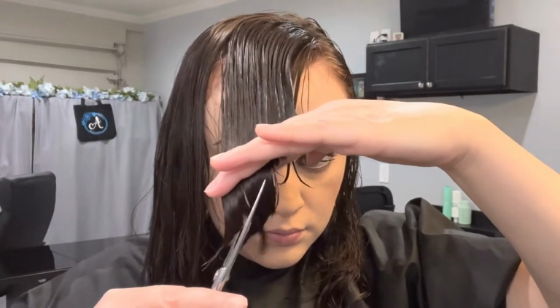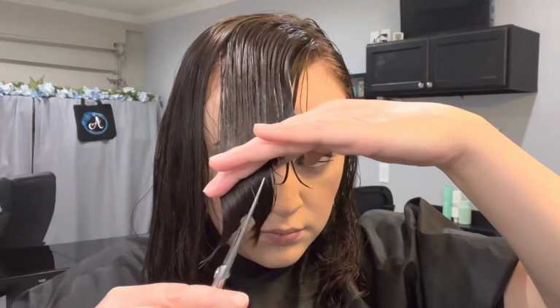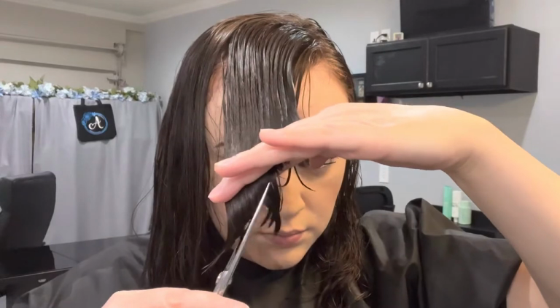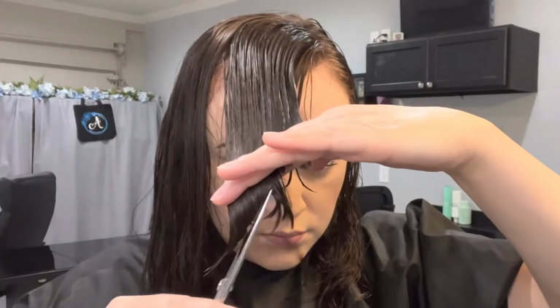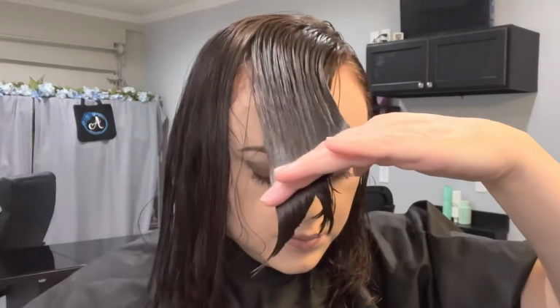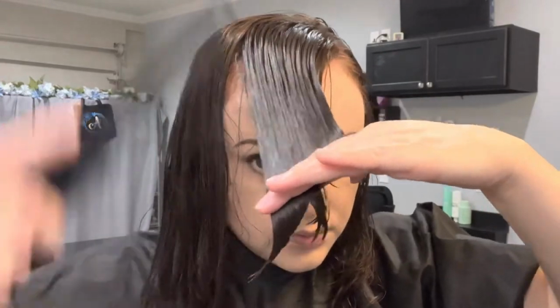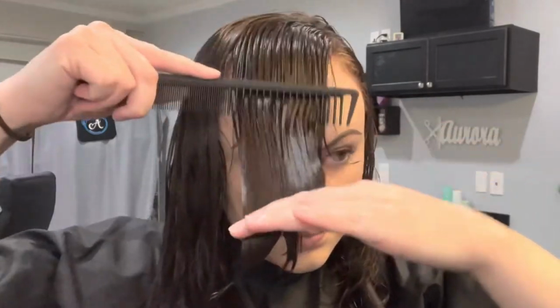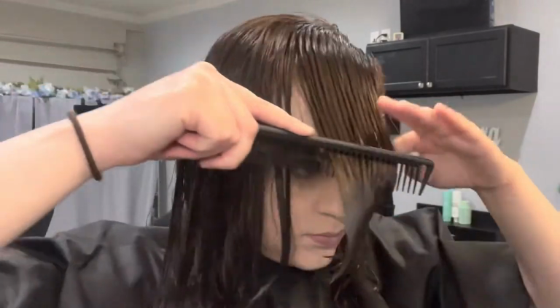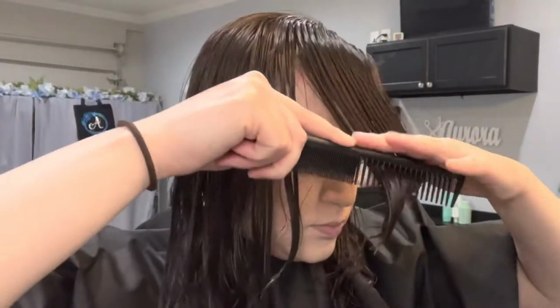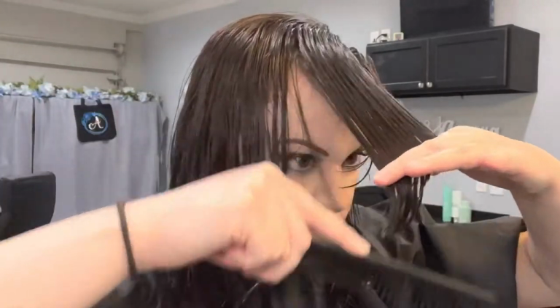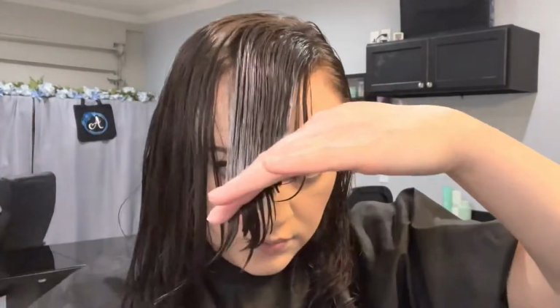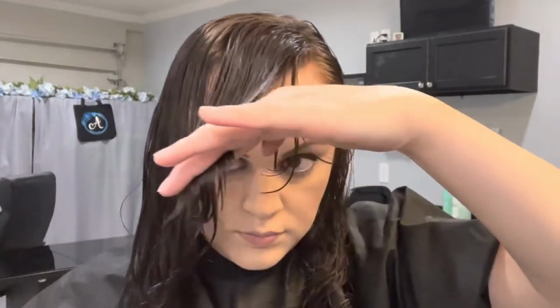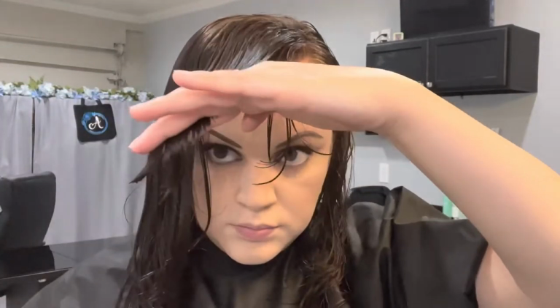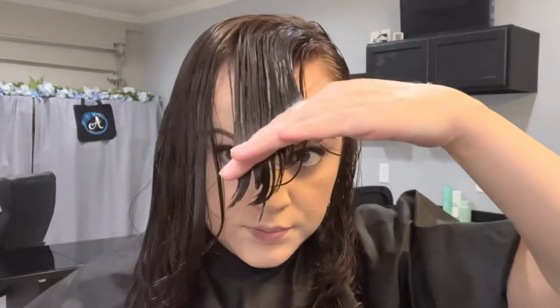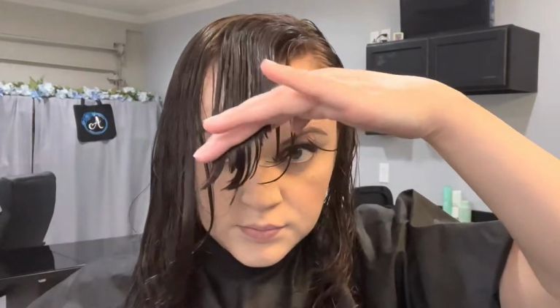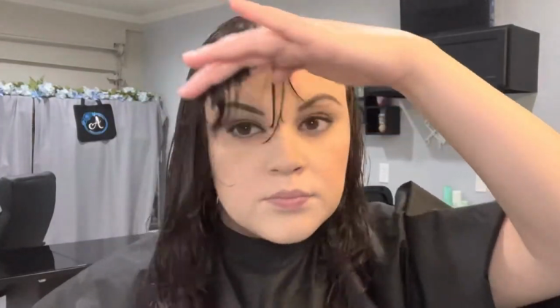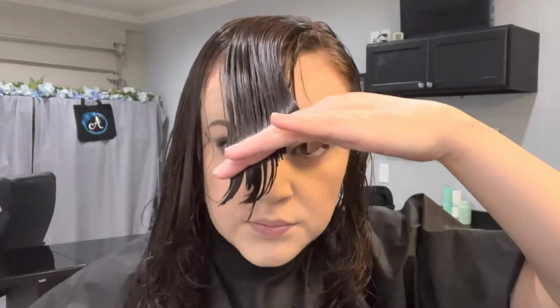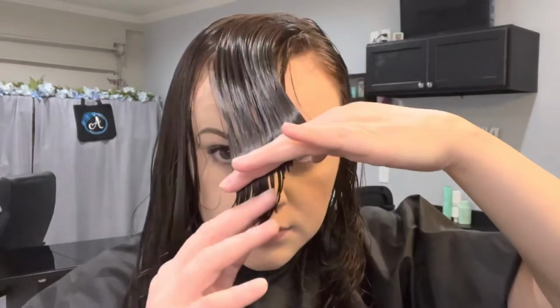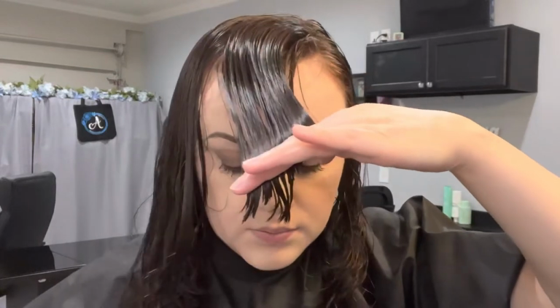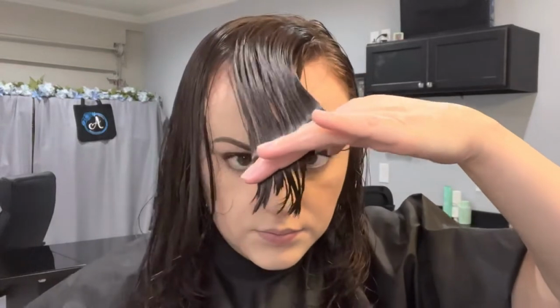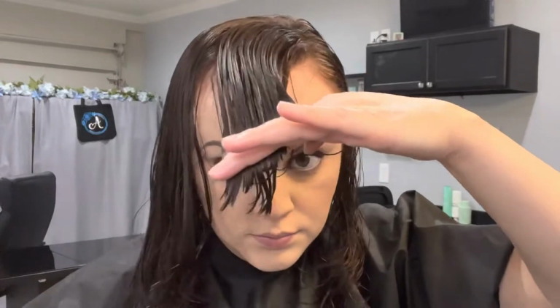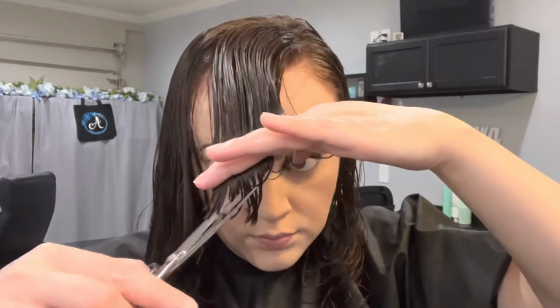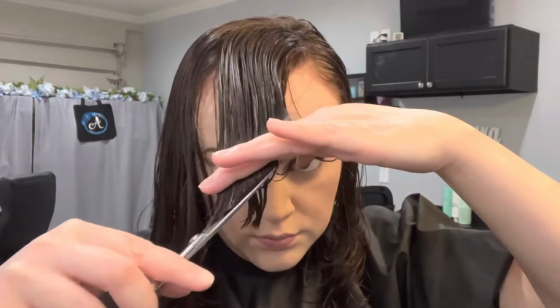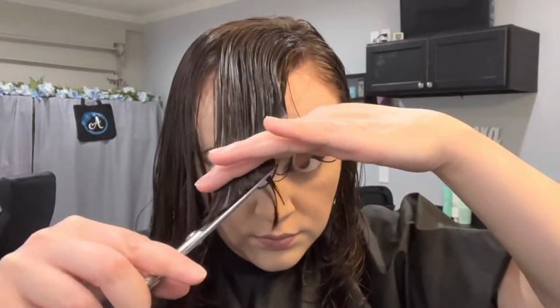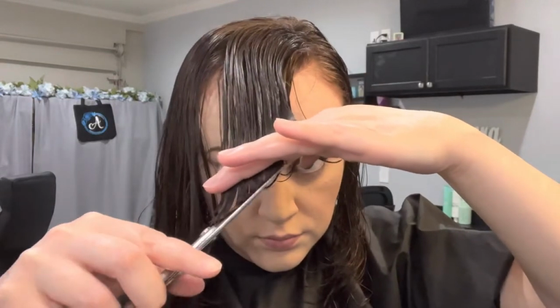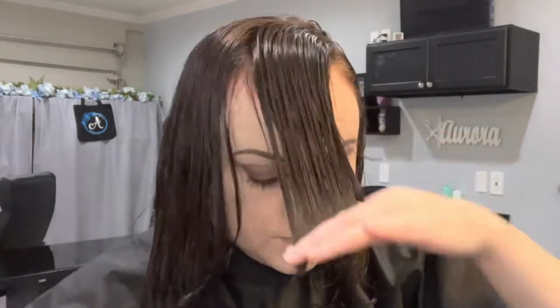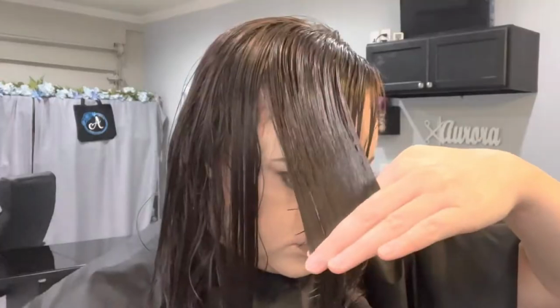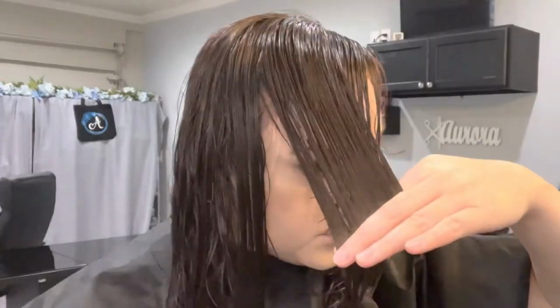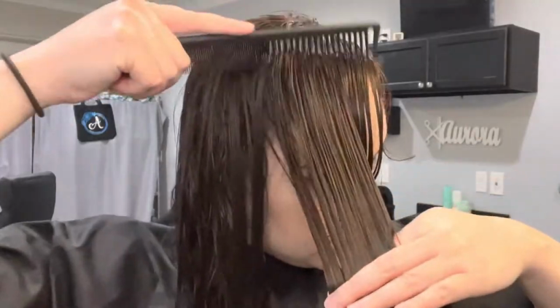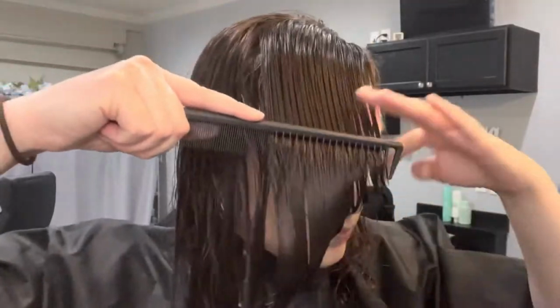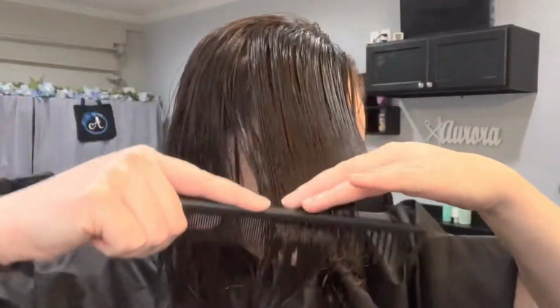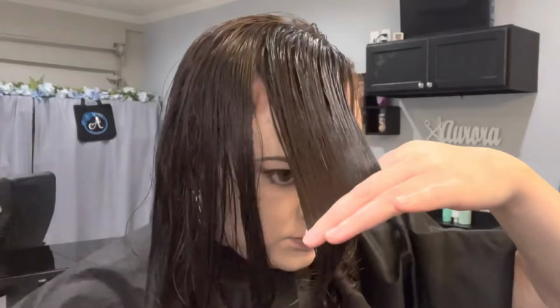My shears and comb are both from Samvia. My shears are the Essential Series Shear, five and a half inches, for right-handed people. And my comb is the Signature Series short cutting comb in black.